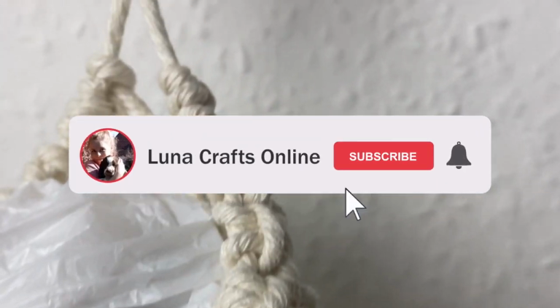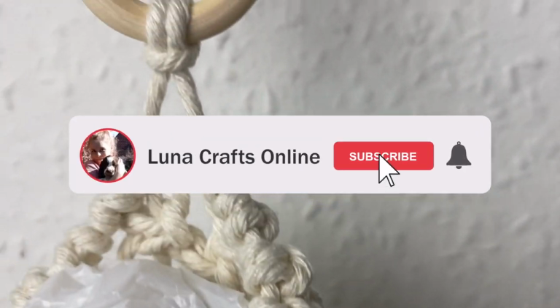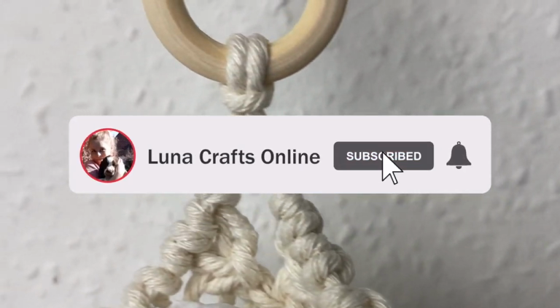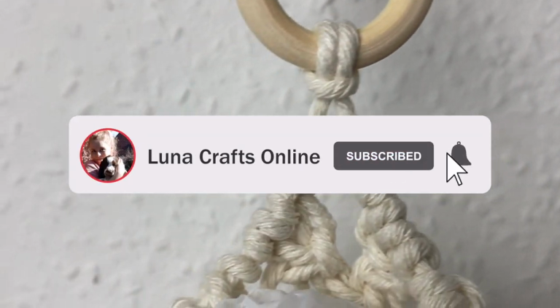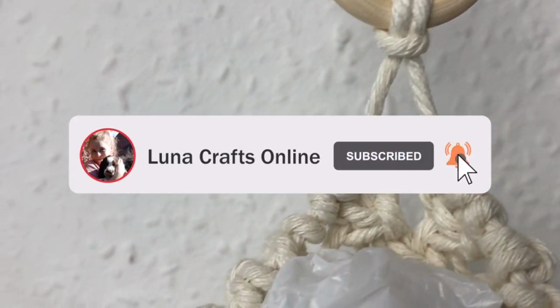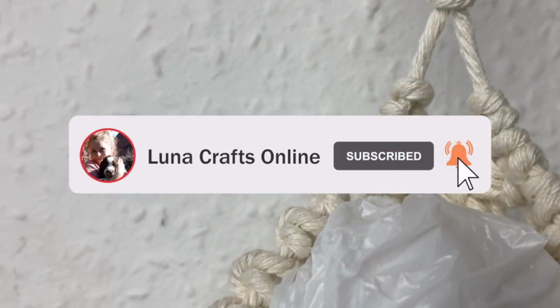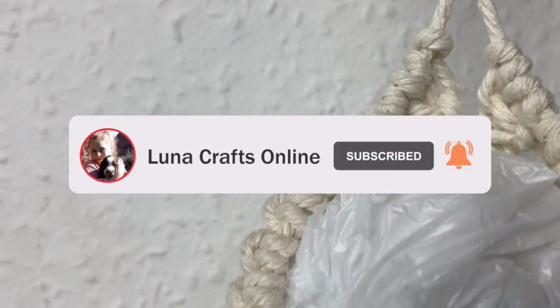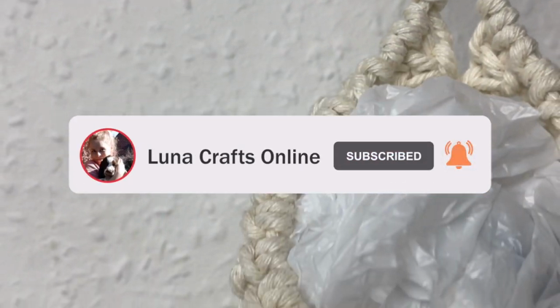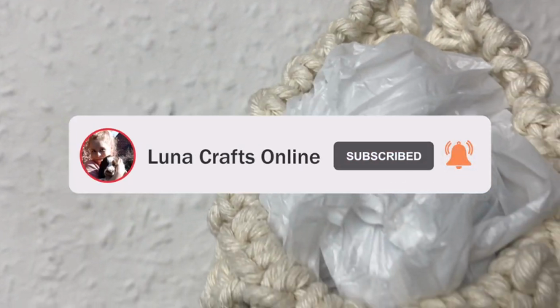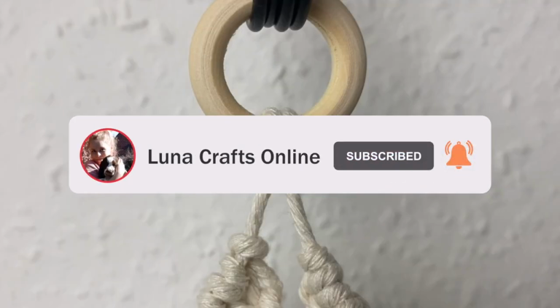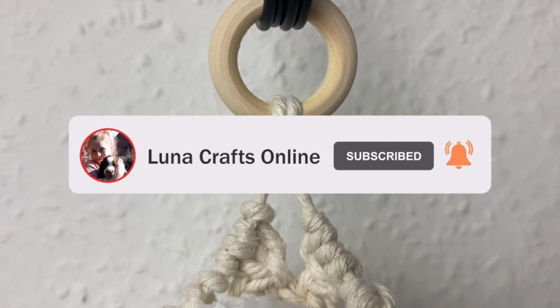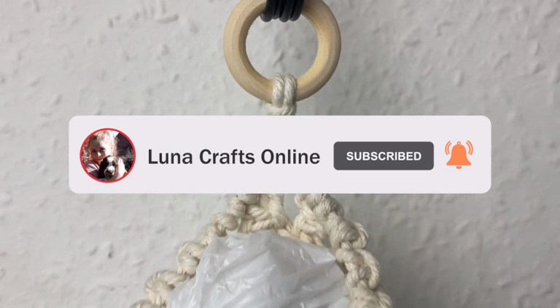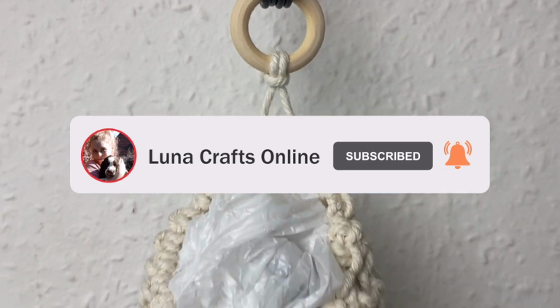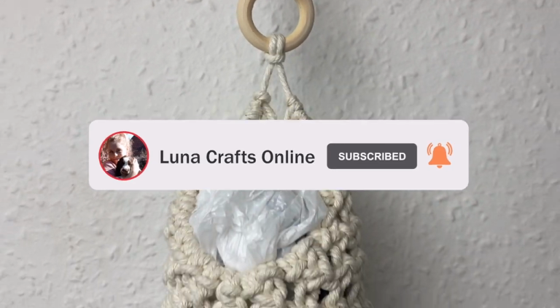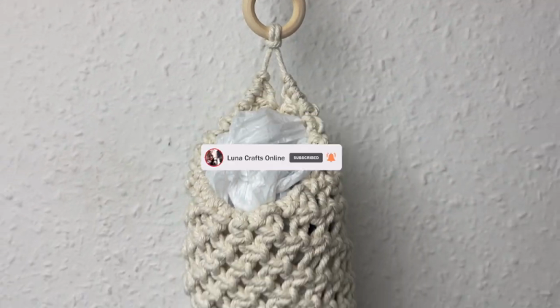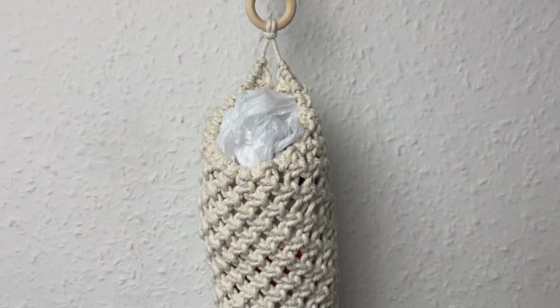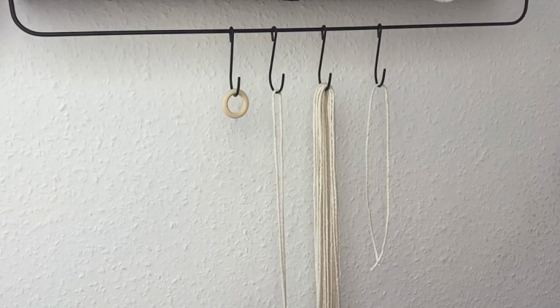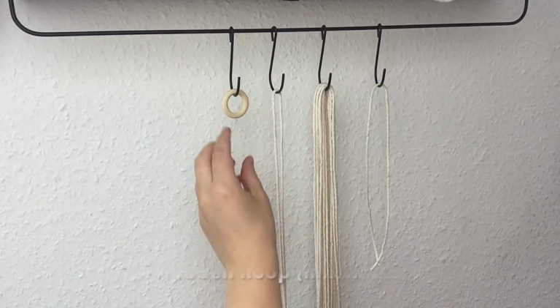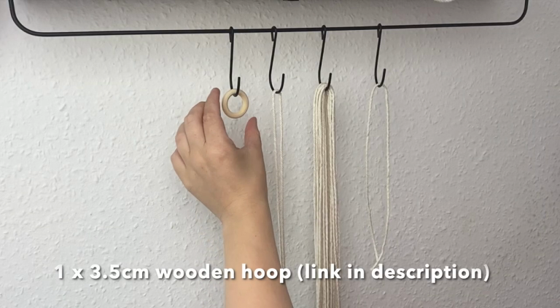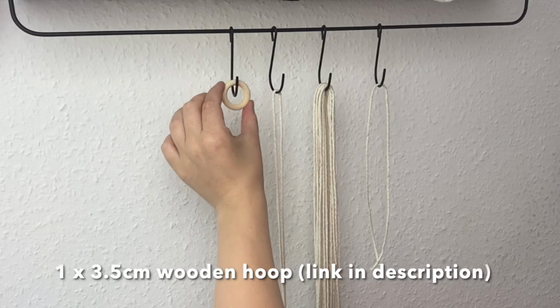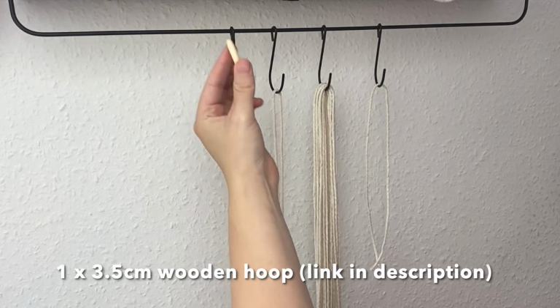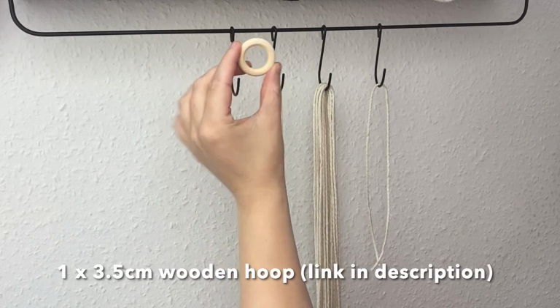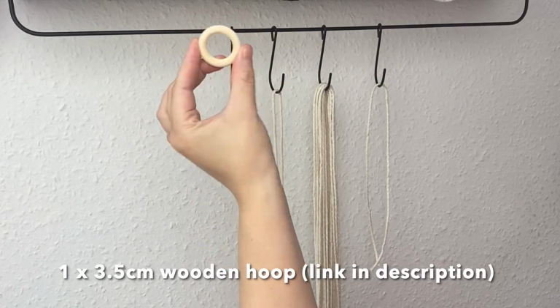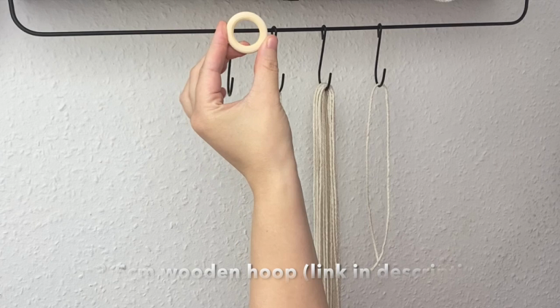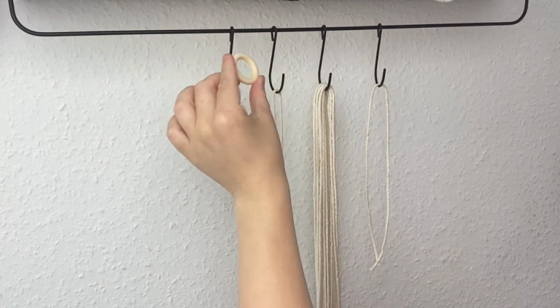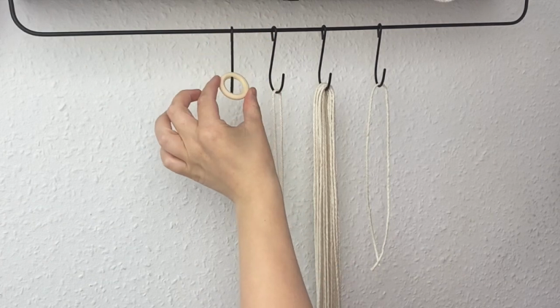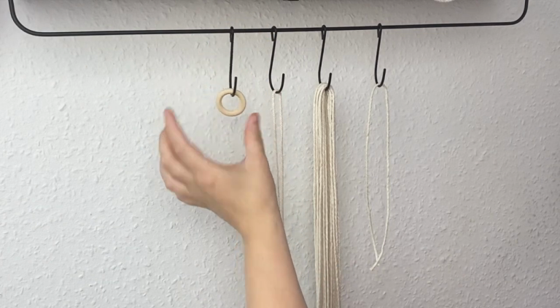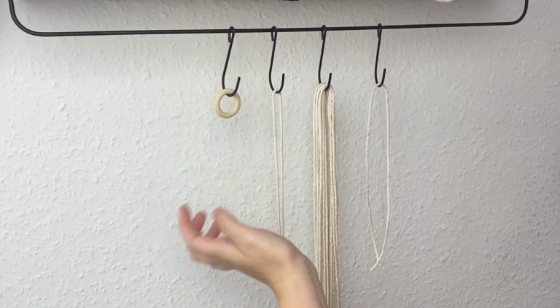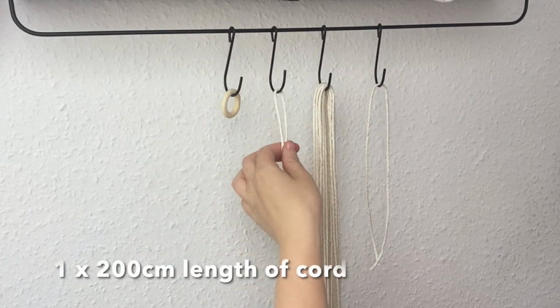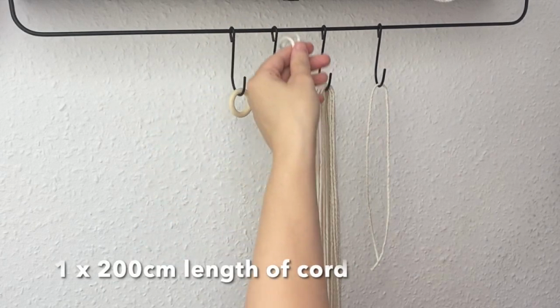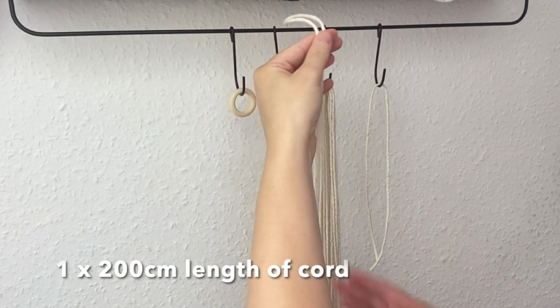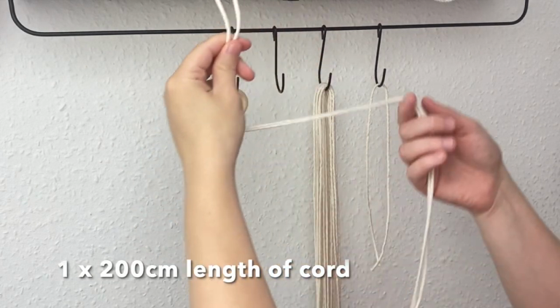So you need one 3.5 centimeter wooden hoop — I'll have that linked in the description — and one 200 centimeter length of cord.